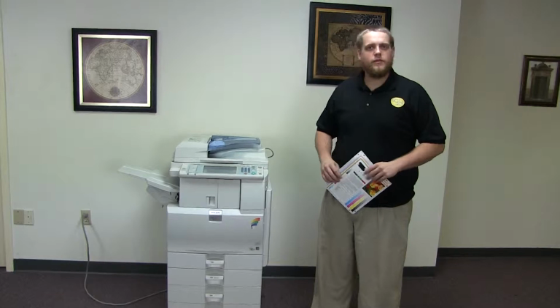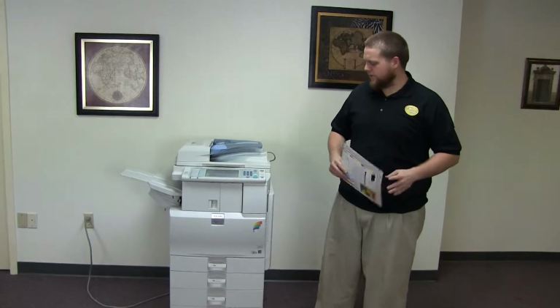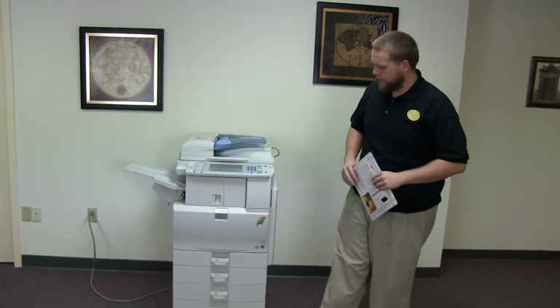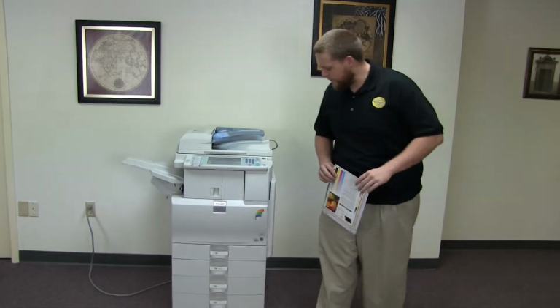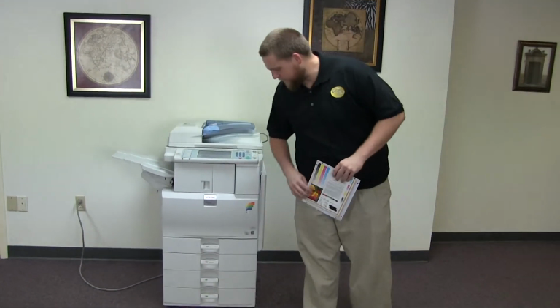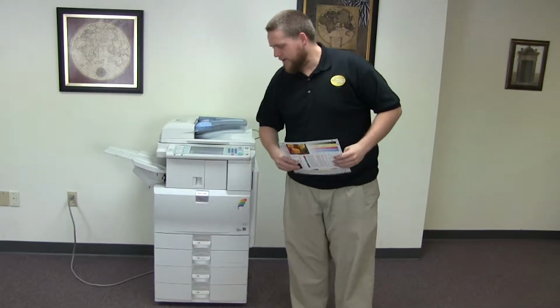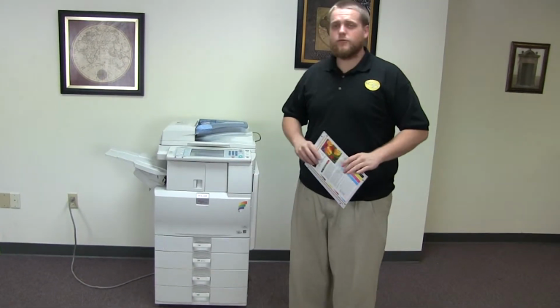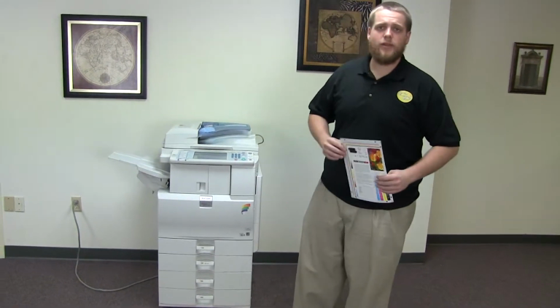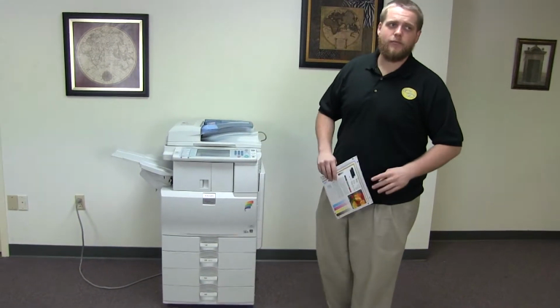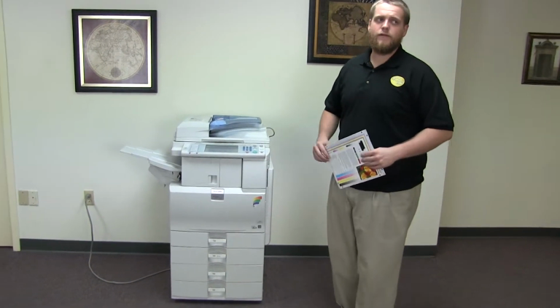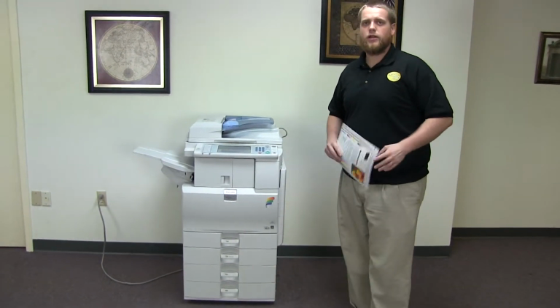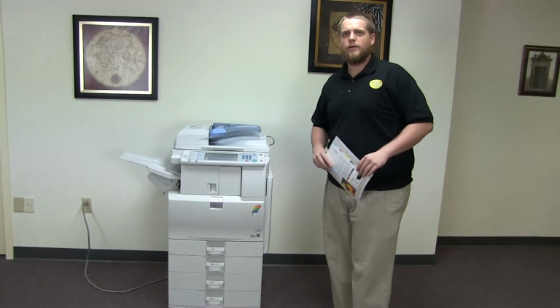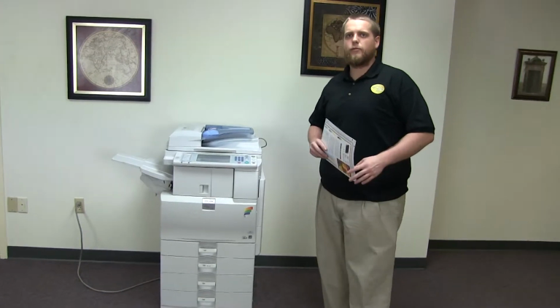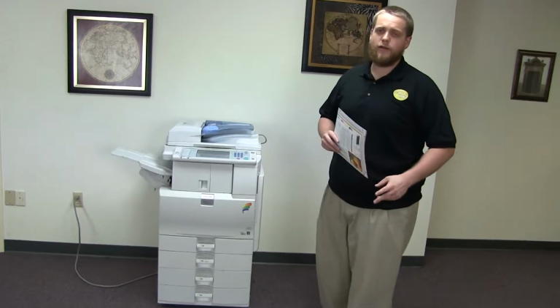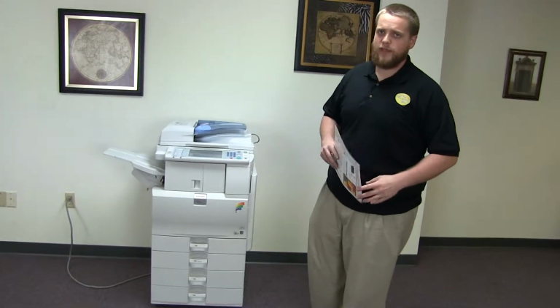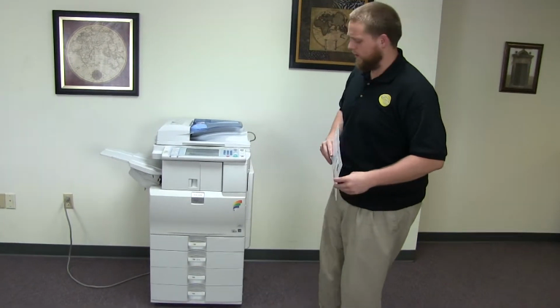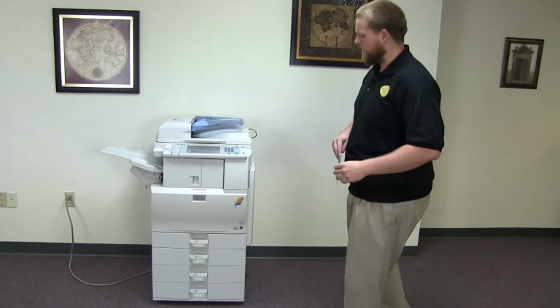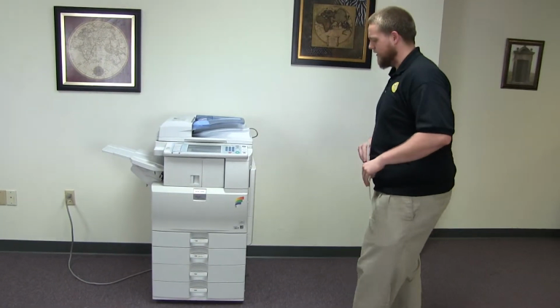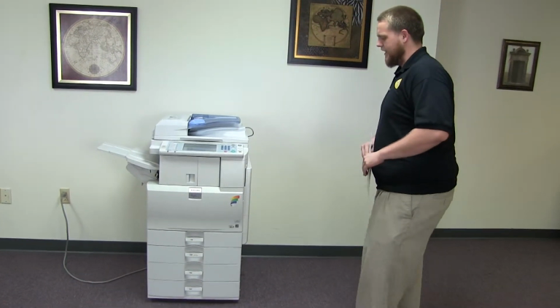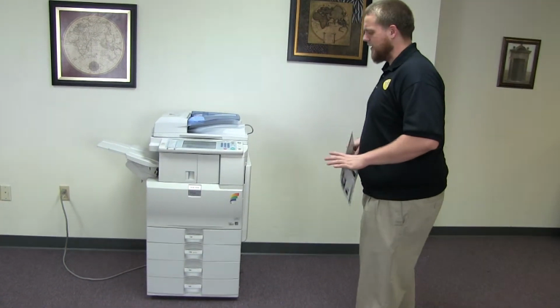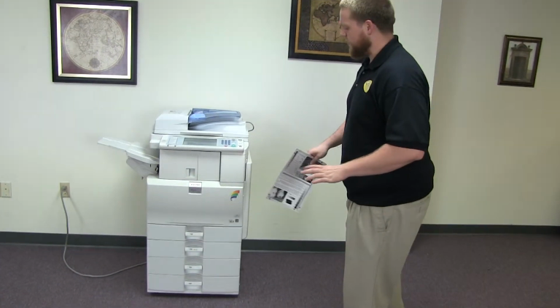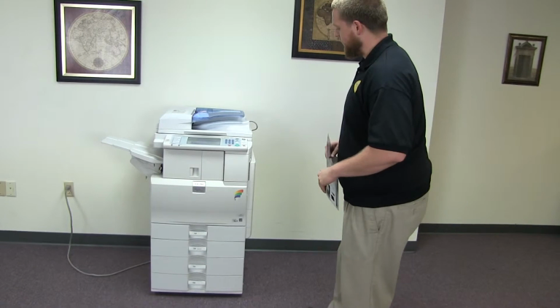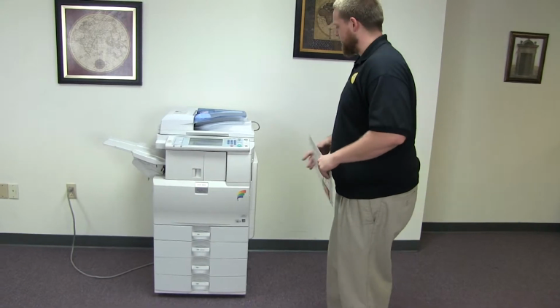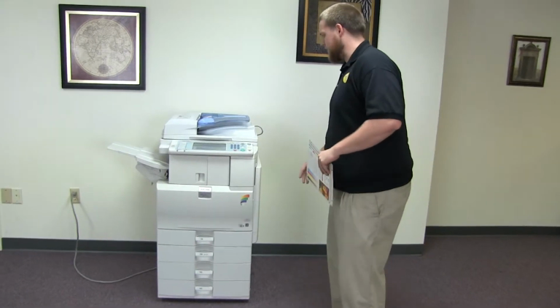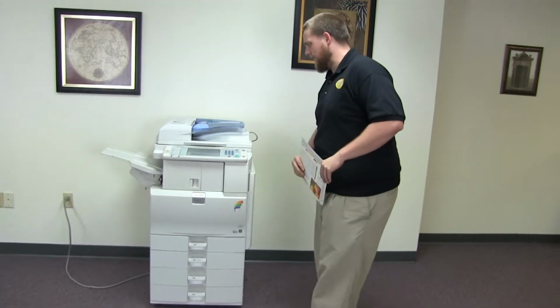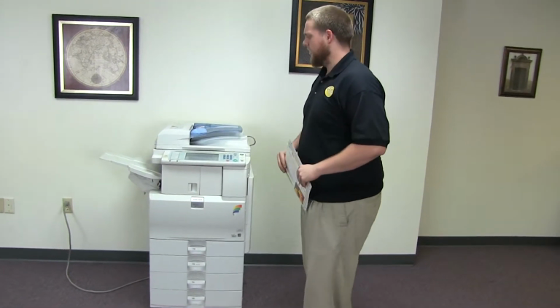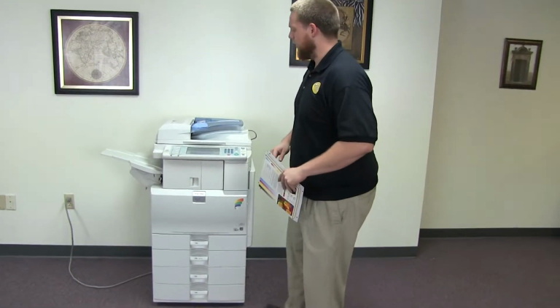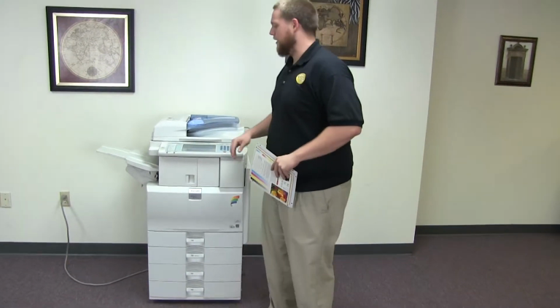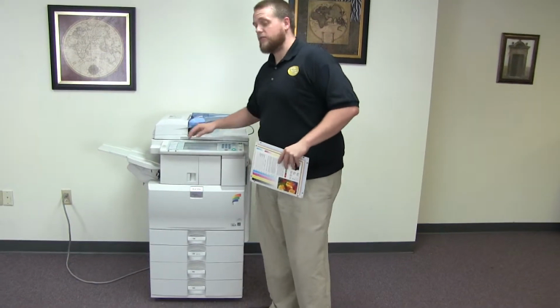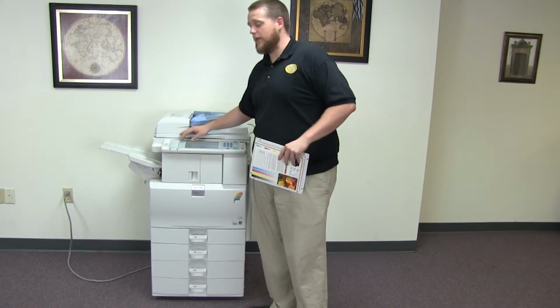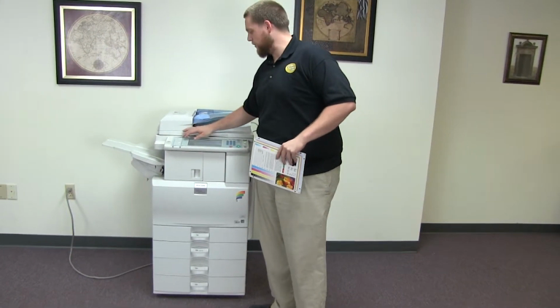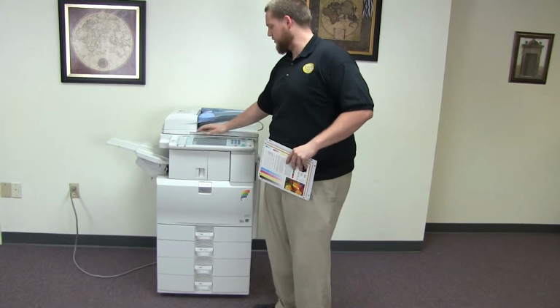This machine is a Ricoh MPC 2550. It's a 25 page per minute multi-function color copier with network printer, network scanner. It also has fax. It has five paper trays — four on the front, plus the bypass on the right — and comes with the upgraded internal stapling and hole punching finisher.